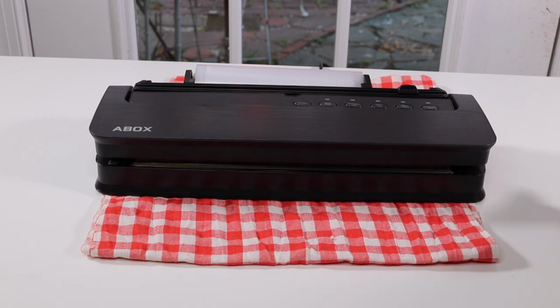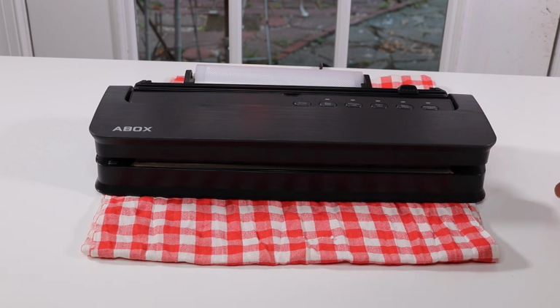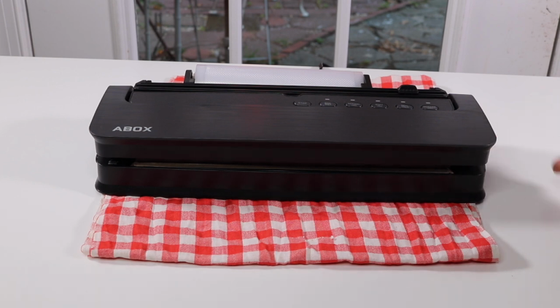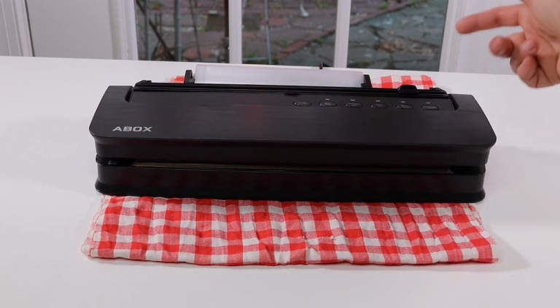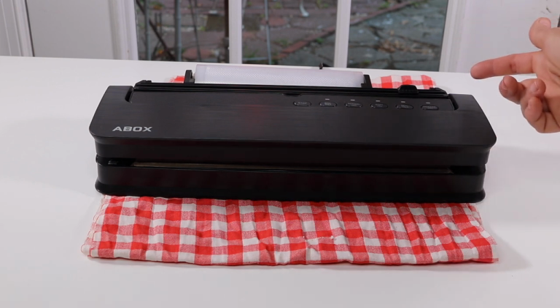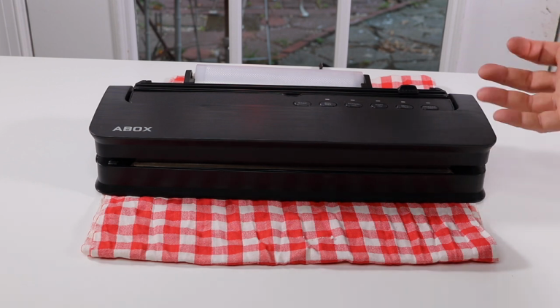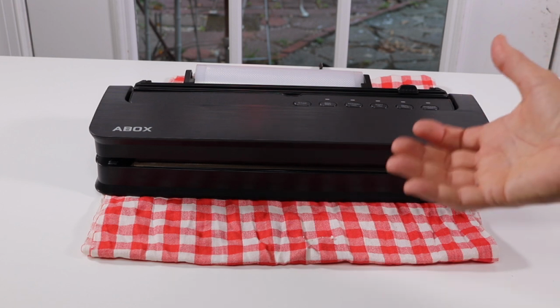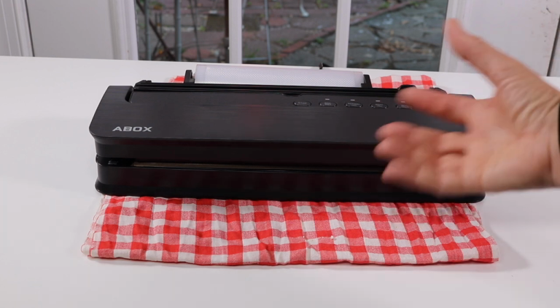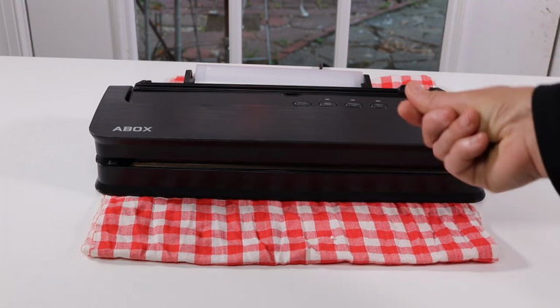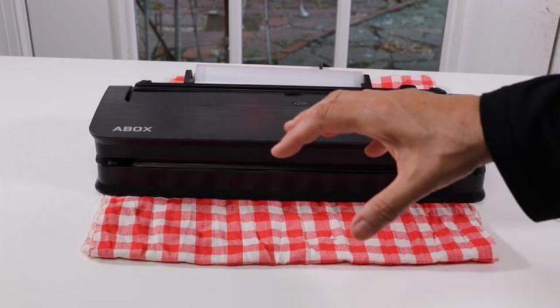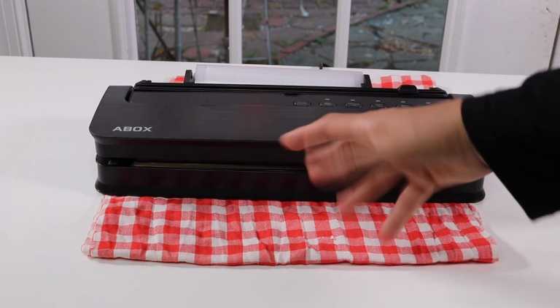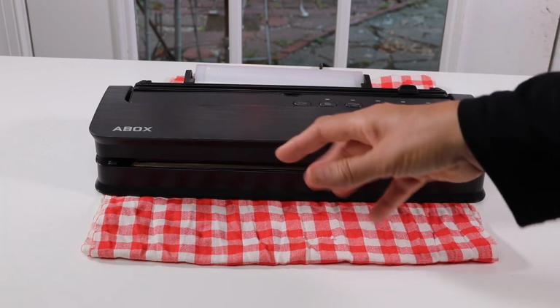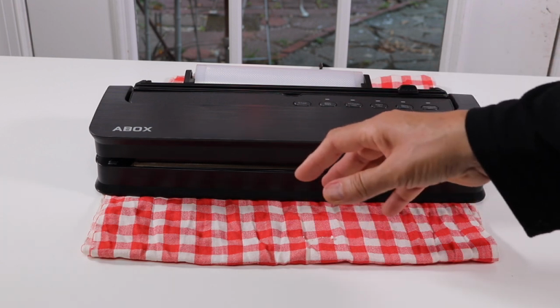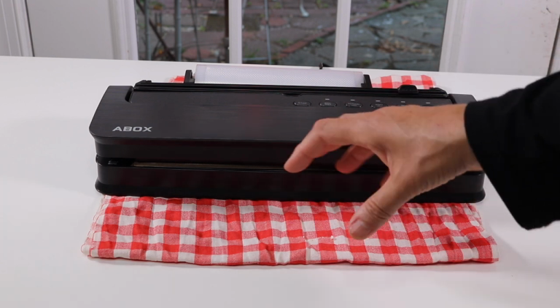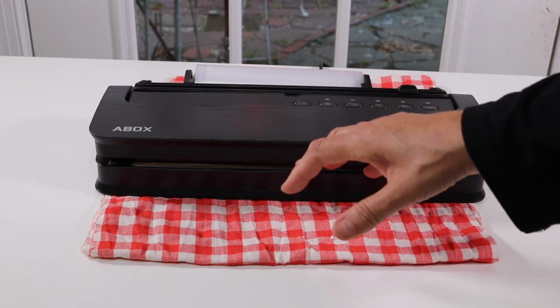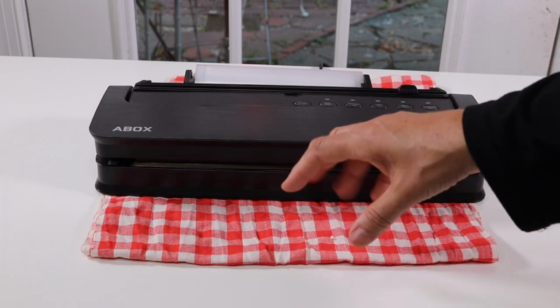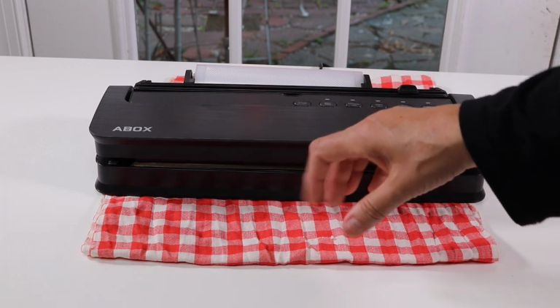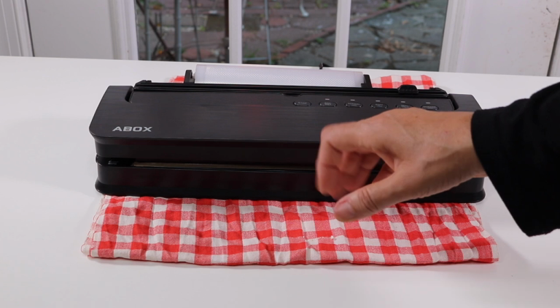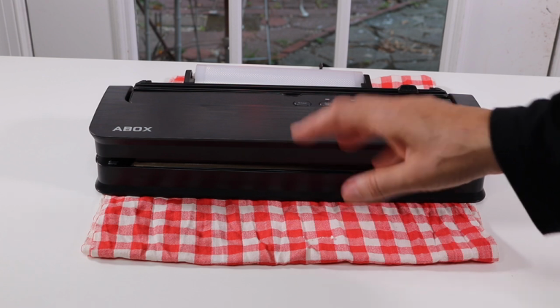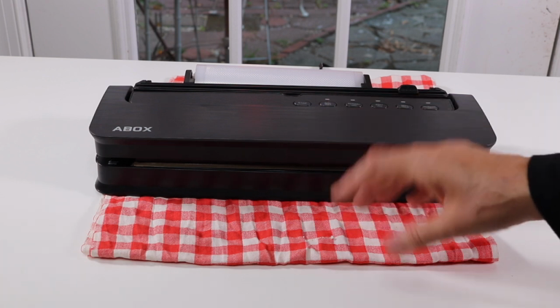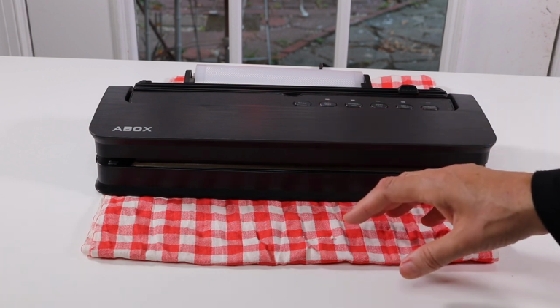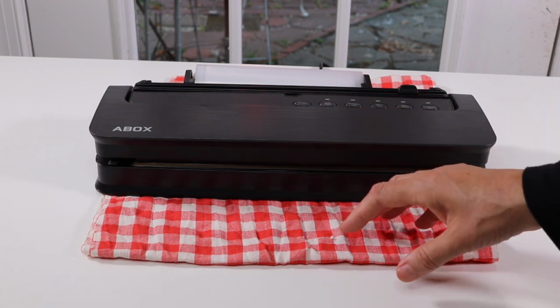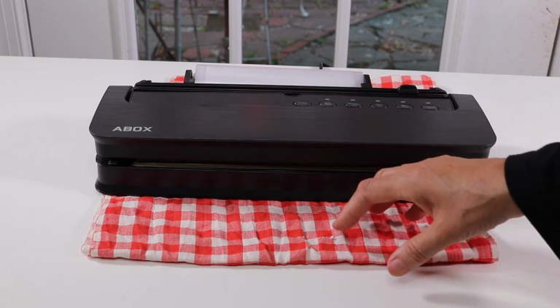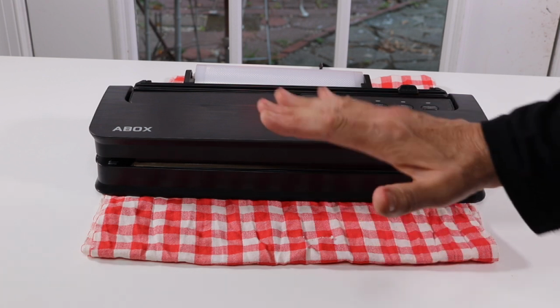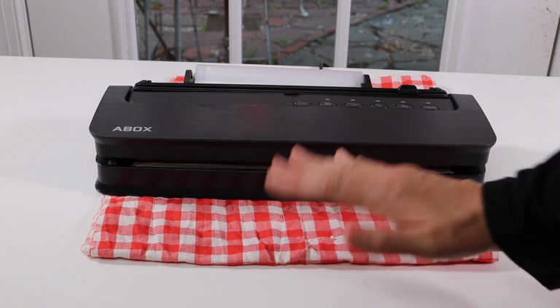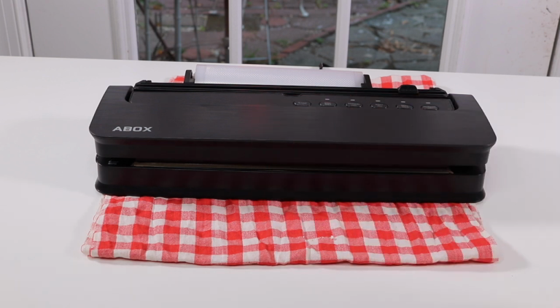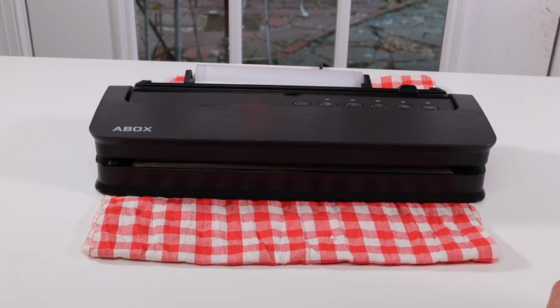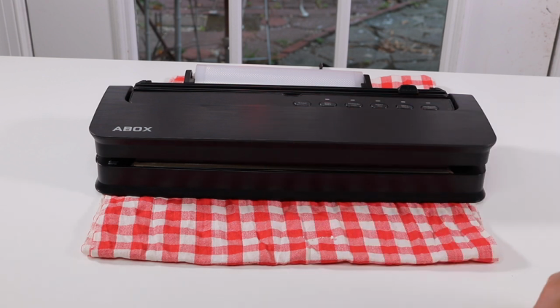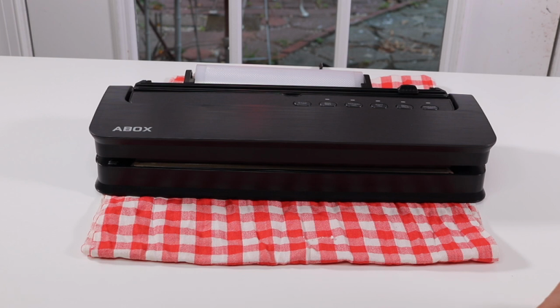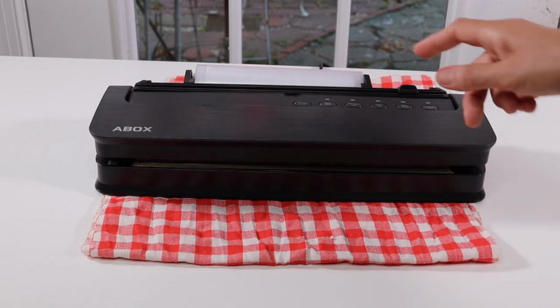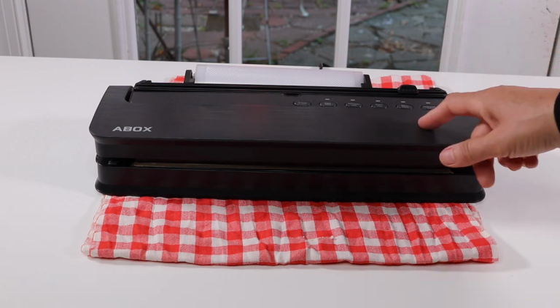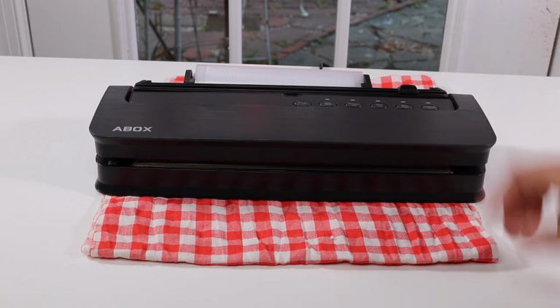It also has an attachment here — a hose that comes out if you want to connect it to an external container. If you have a little container designed to be a vacuum container, it will suck the air out of that. That's a nice thing to have as well.